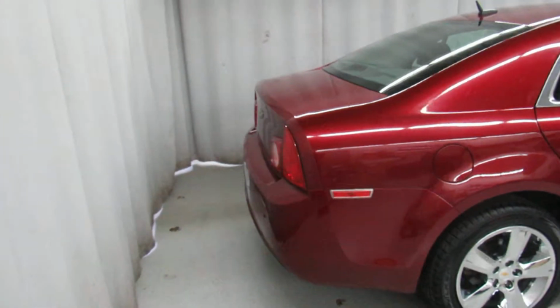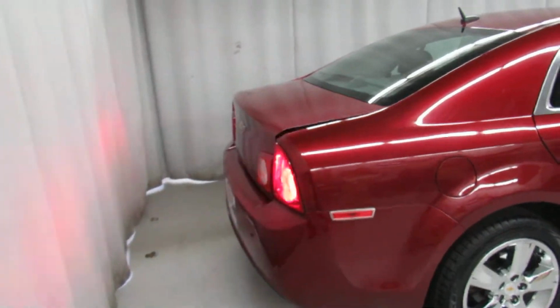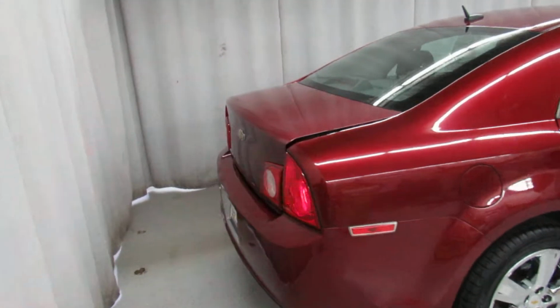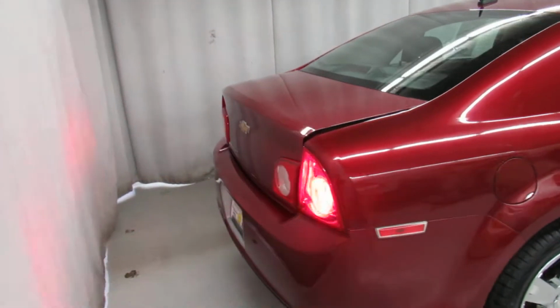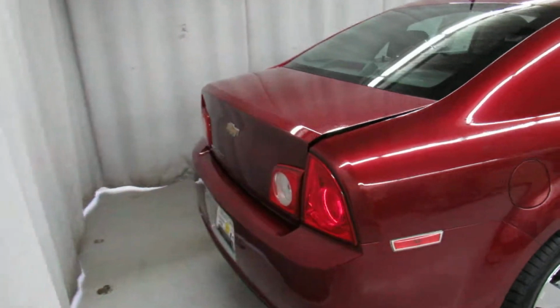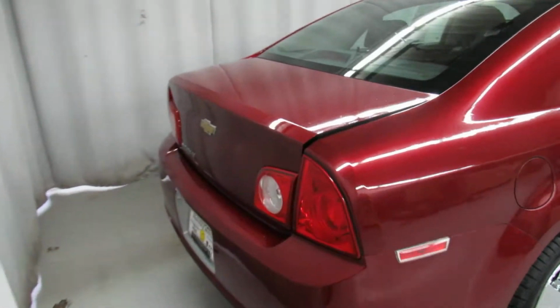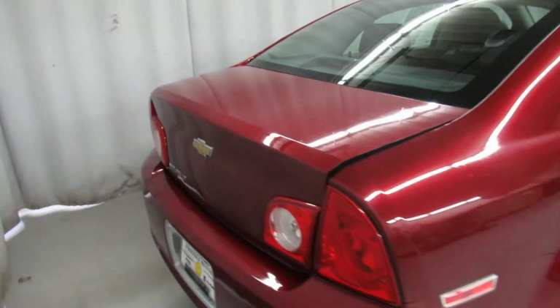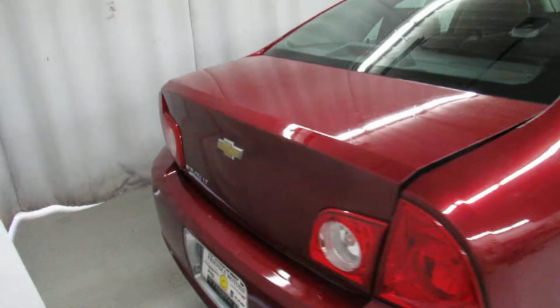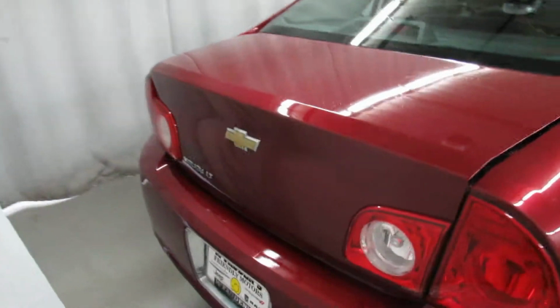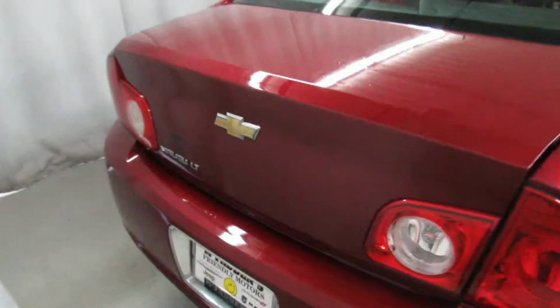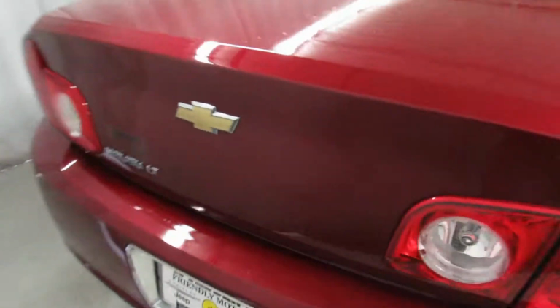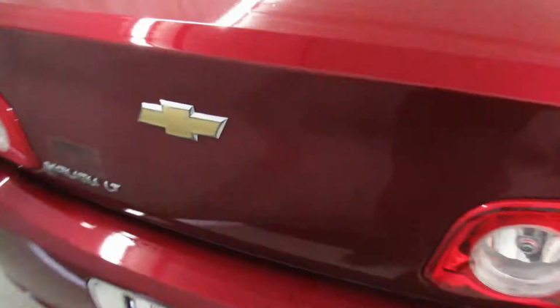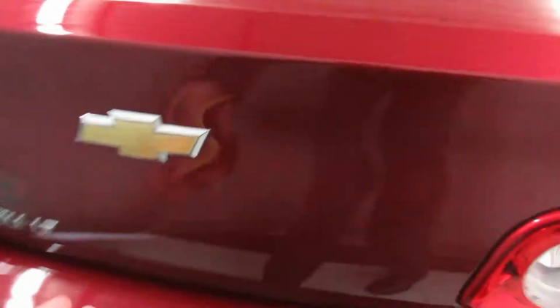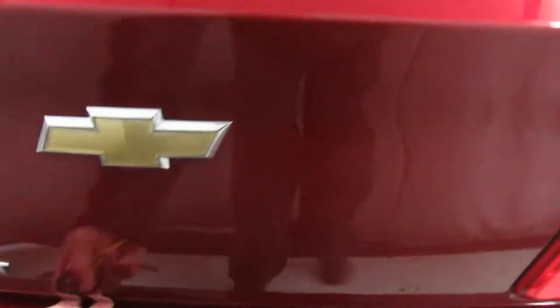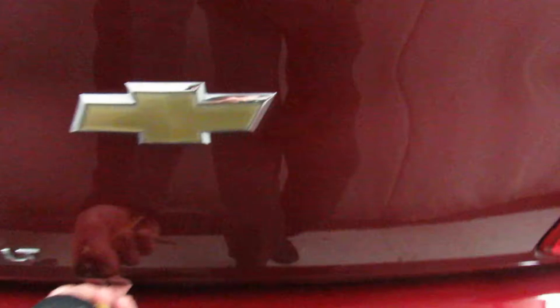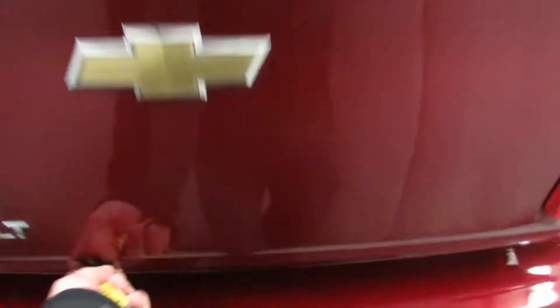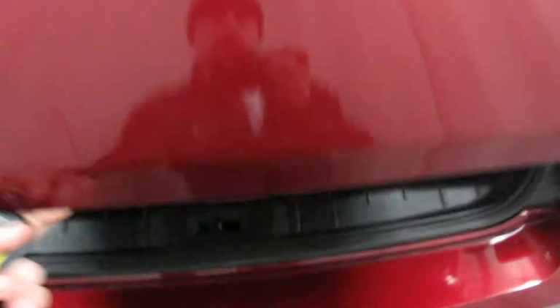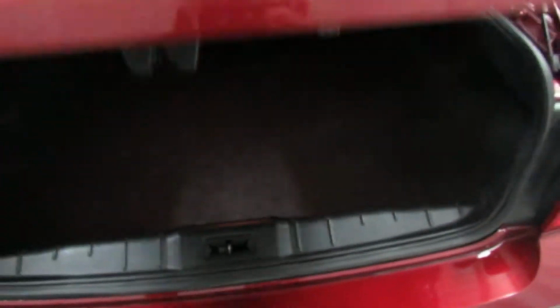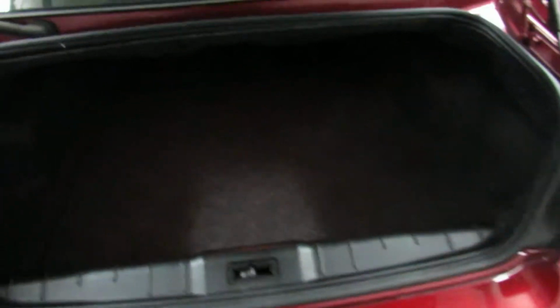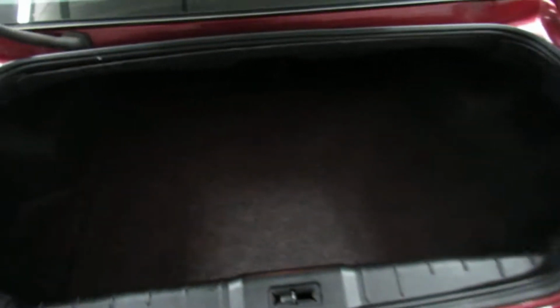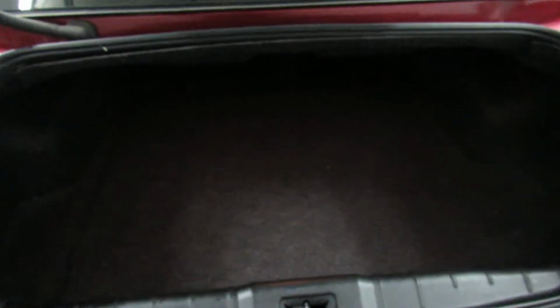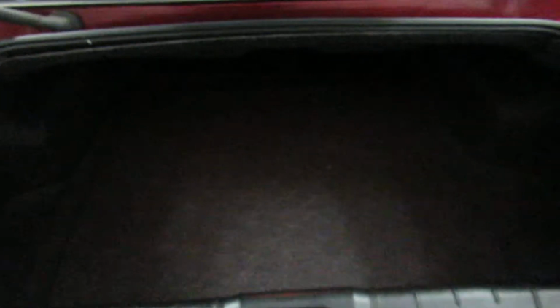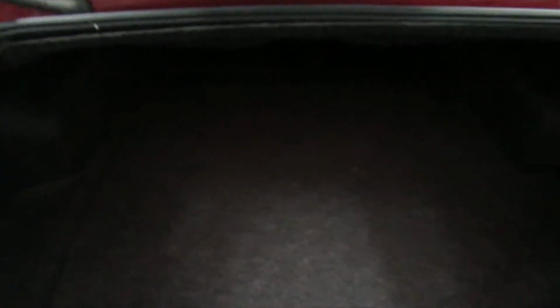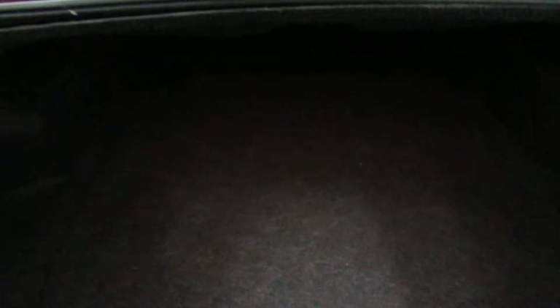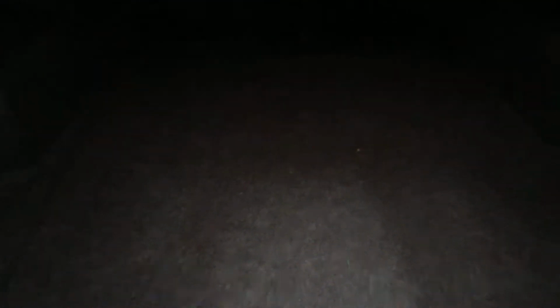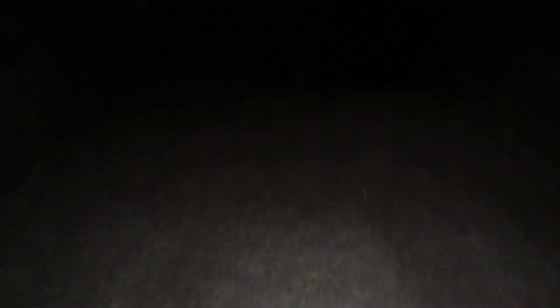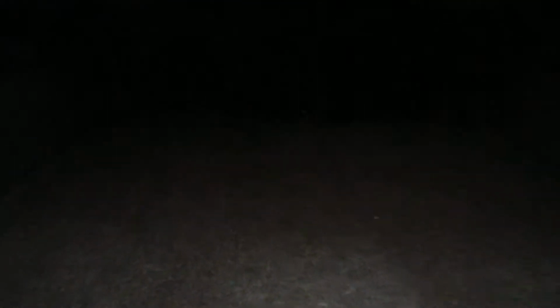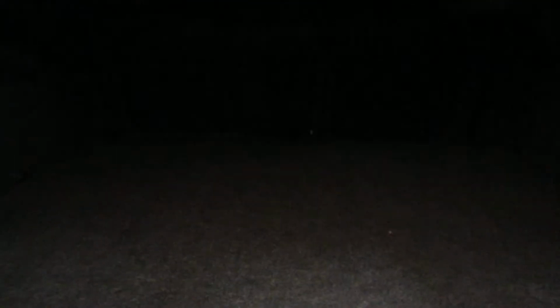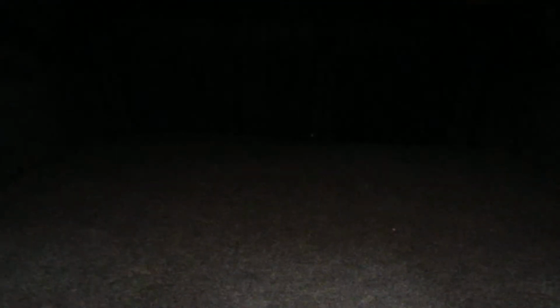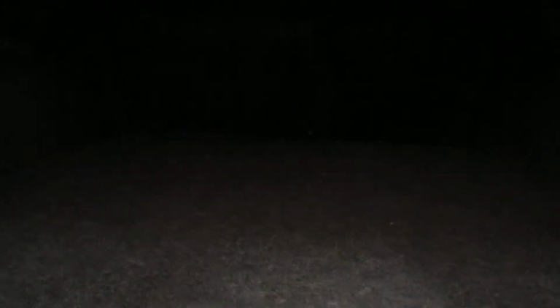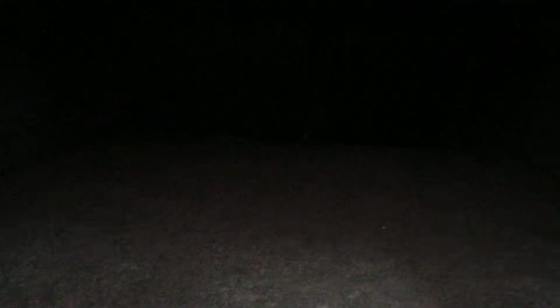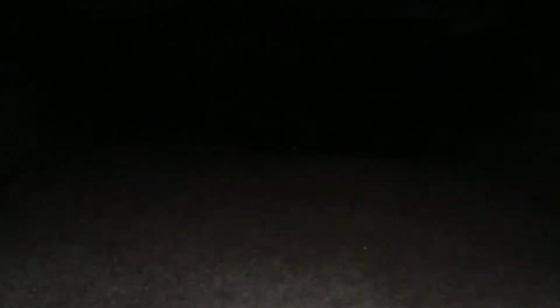Check out the trunk here — it does open via key fob, which is nice. Tons and tons of trunk space, it just goes way back there.